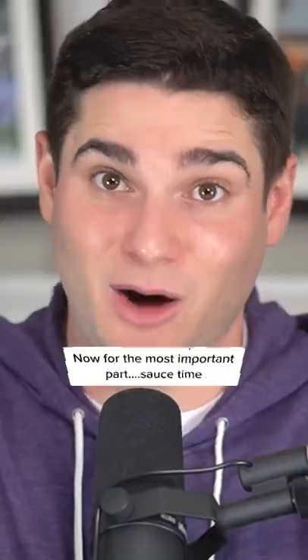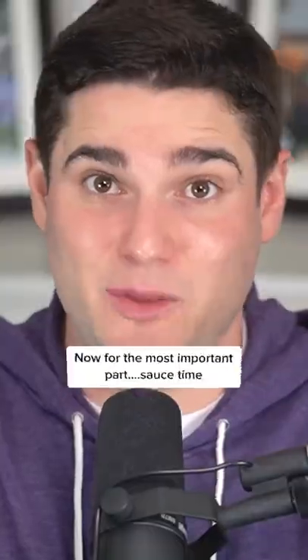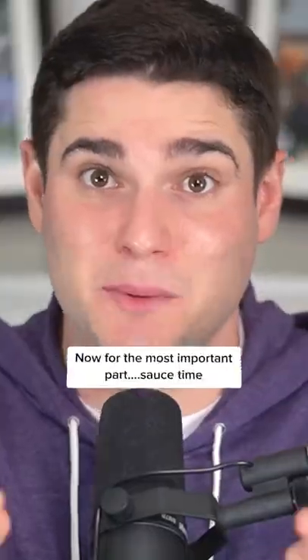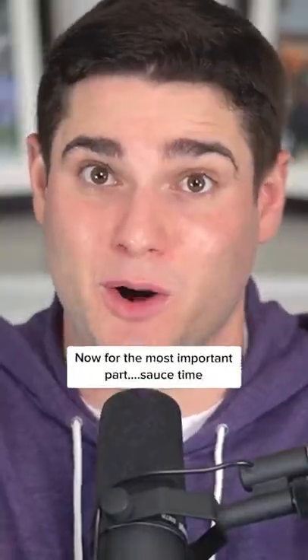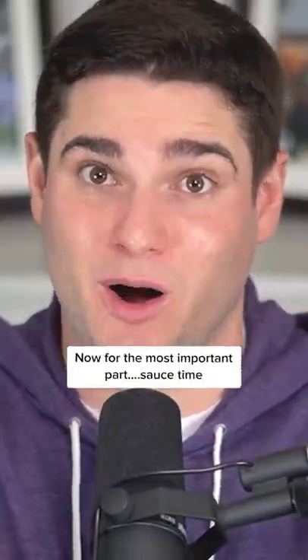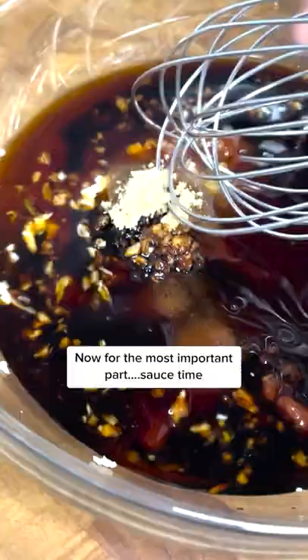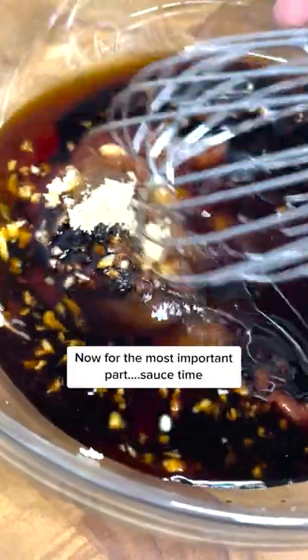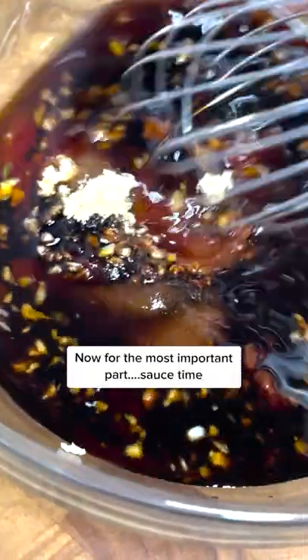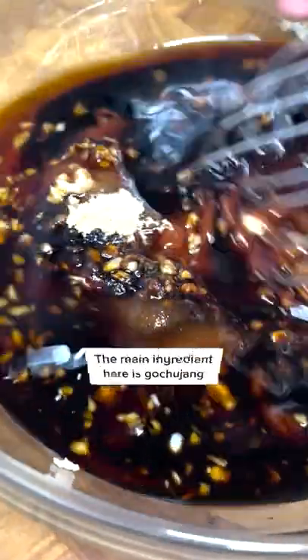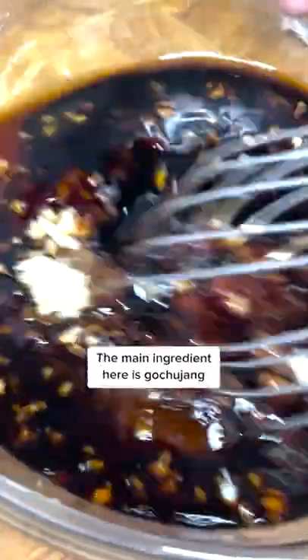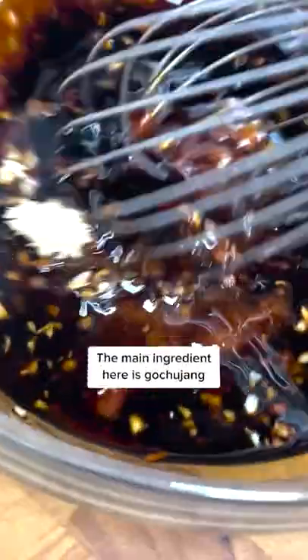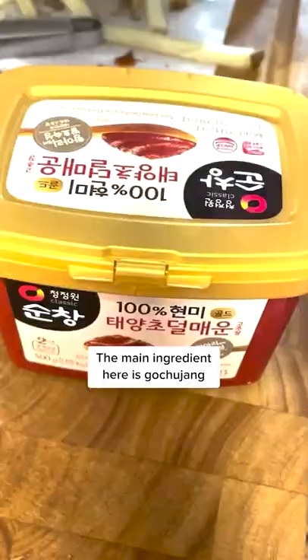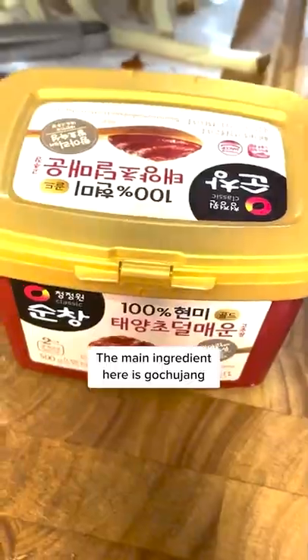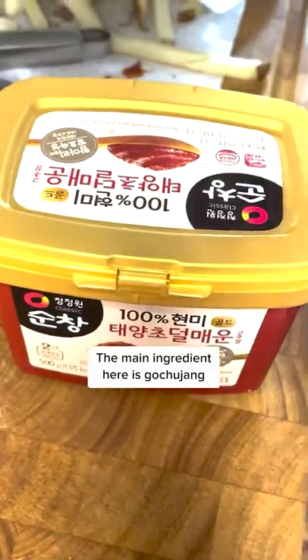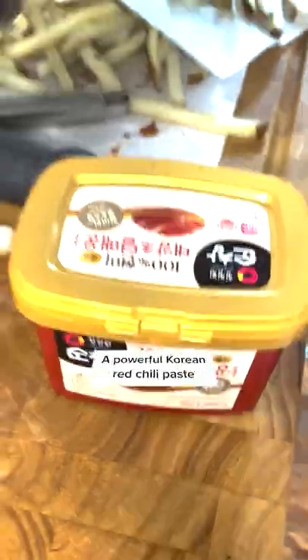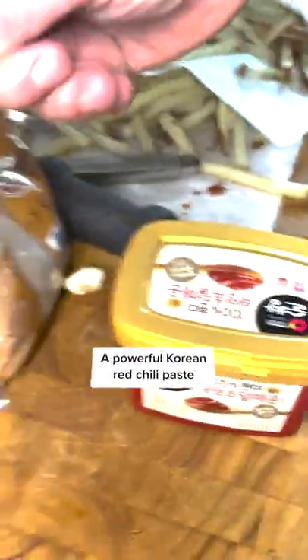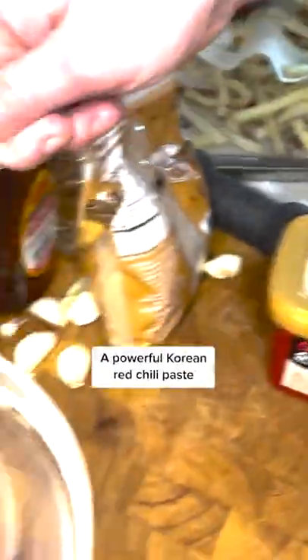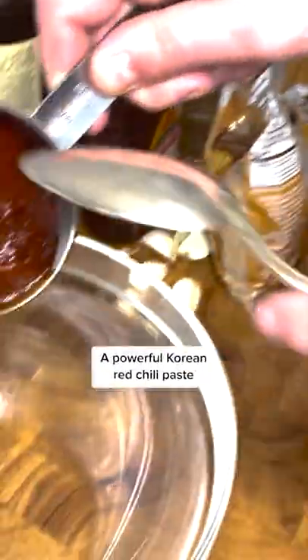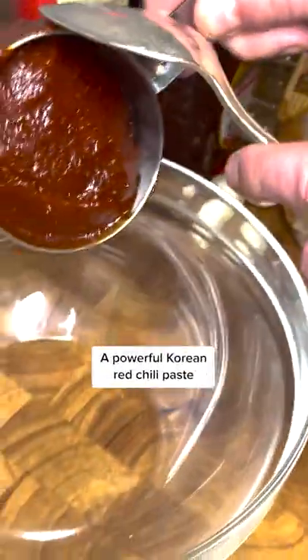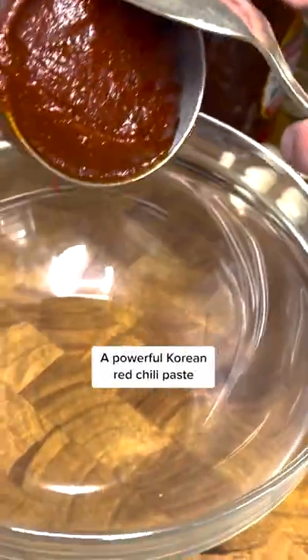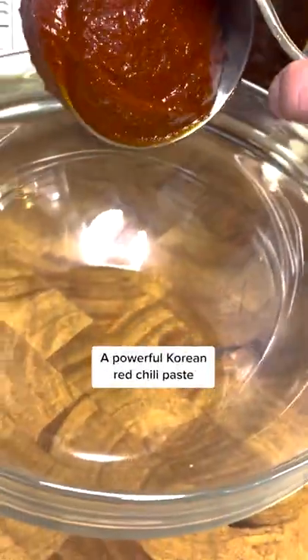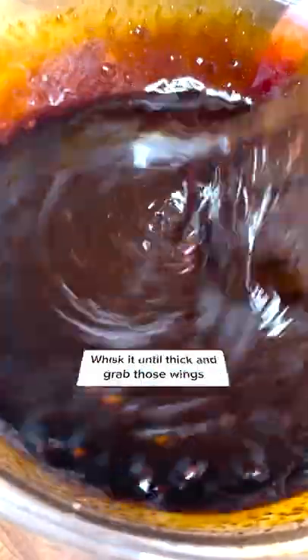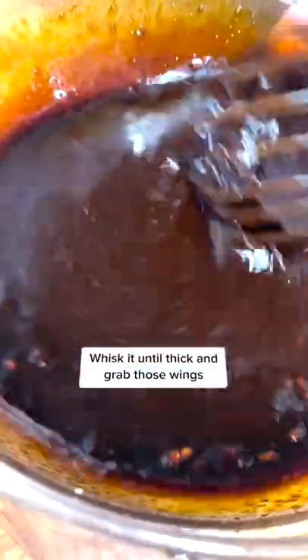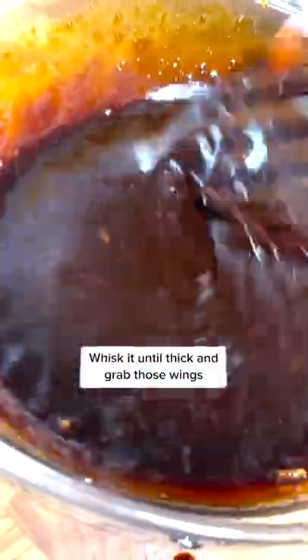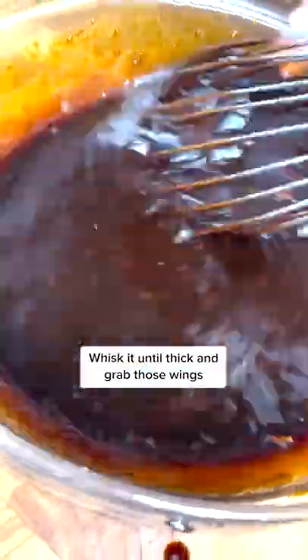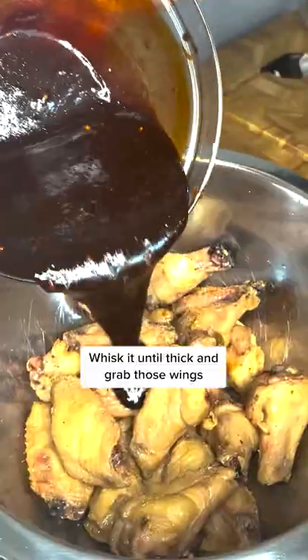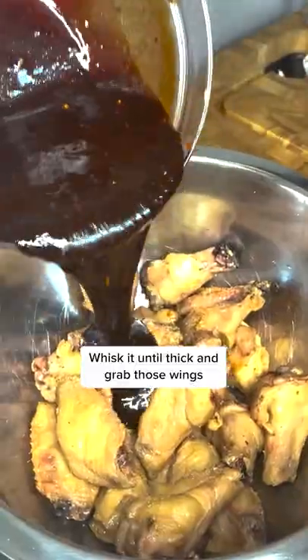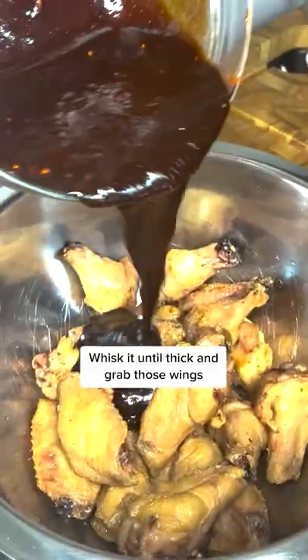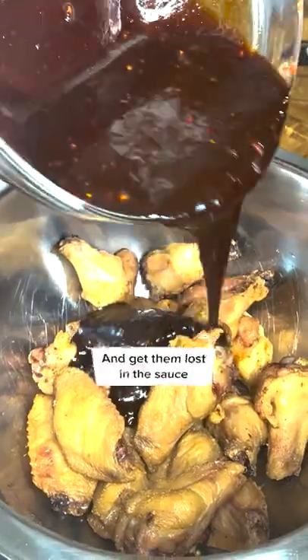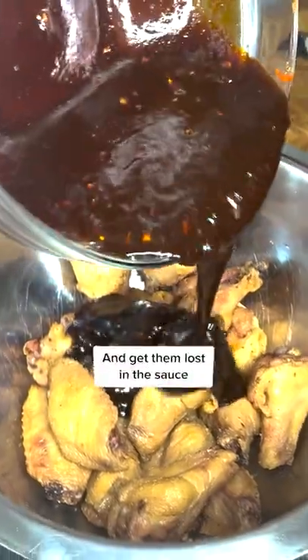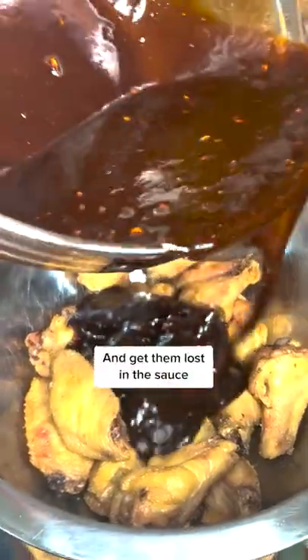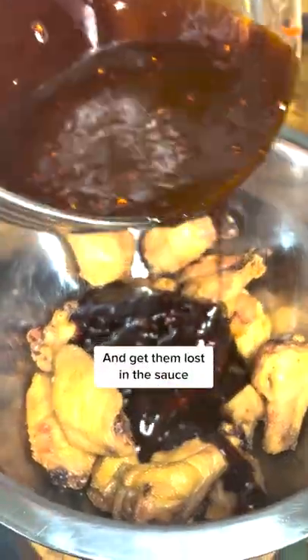Now for the most important part — sauce time. The main ingredient here is gochujang, a powerful Korean red chili paste. Whisk it until thick and grab those wings and get them lost in the sauce.